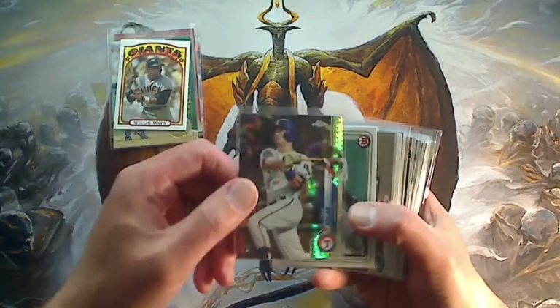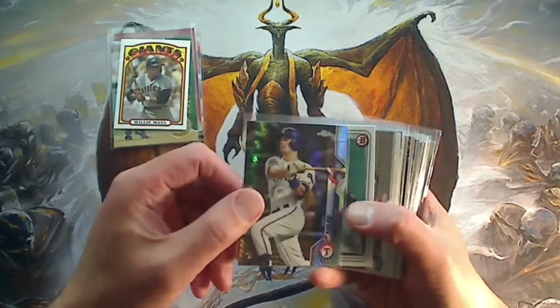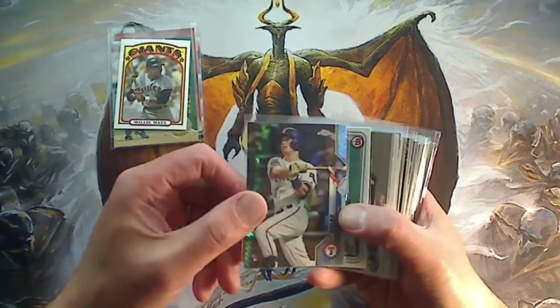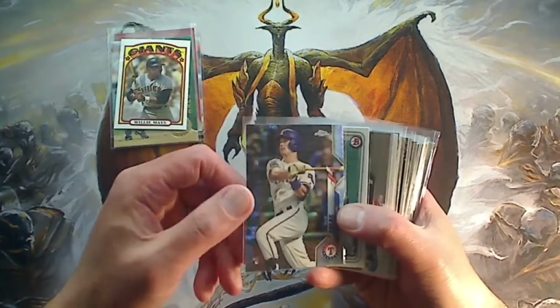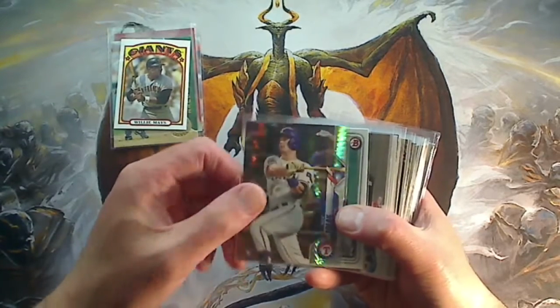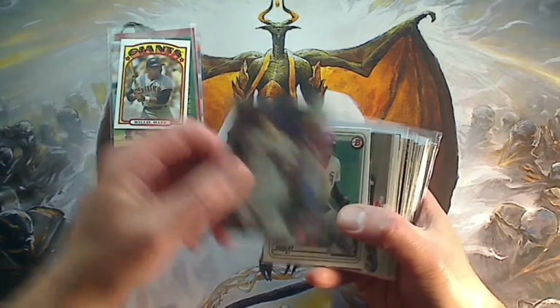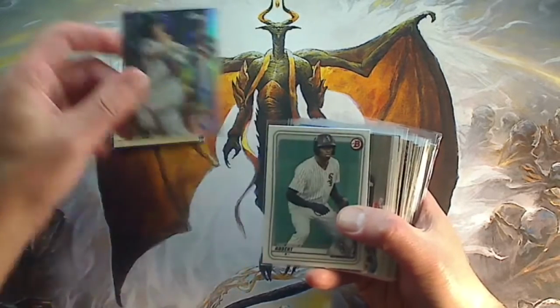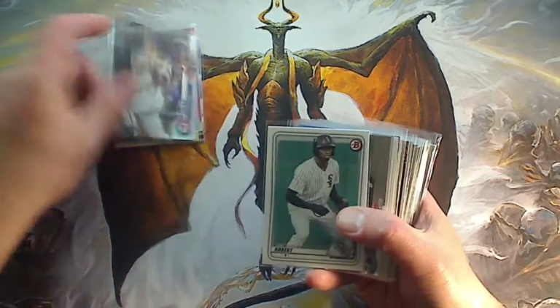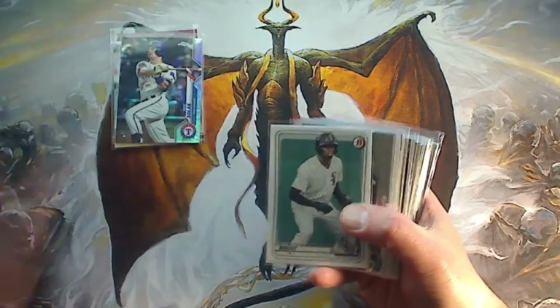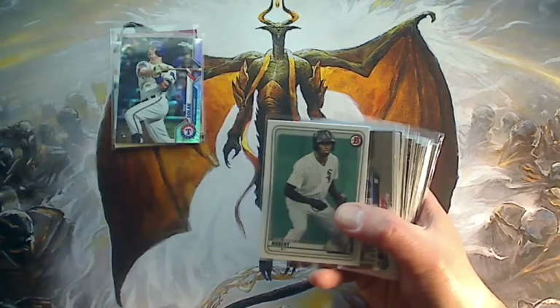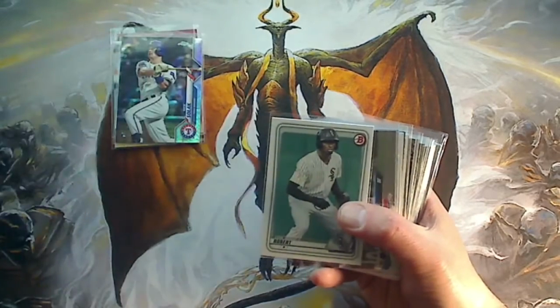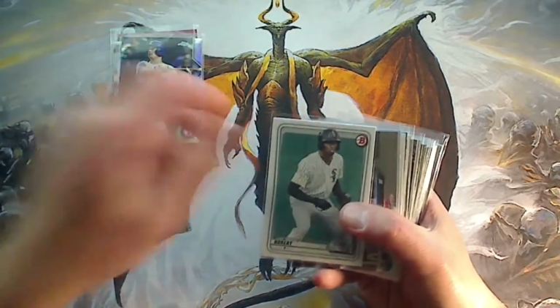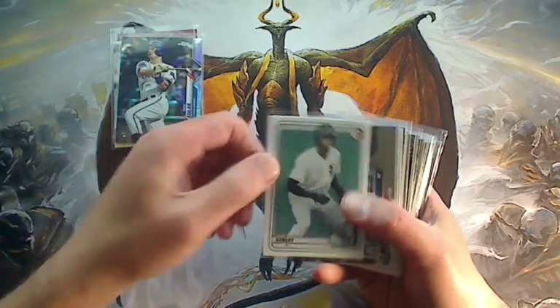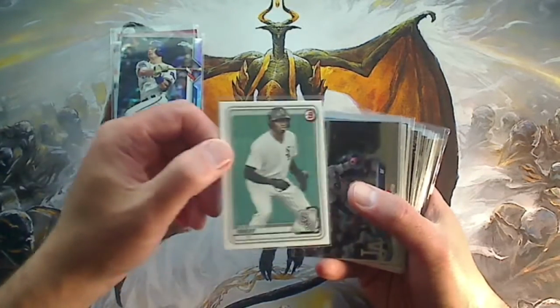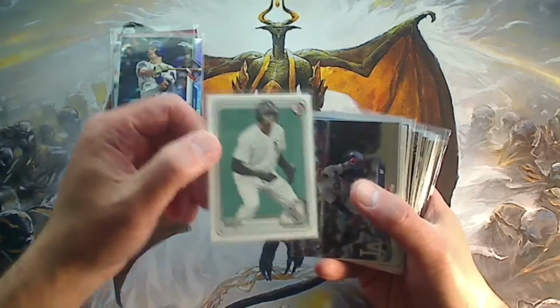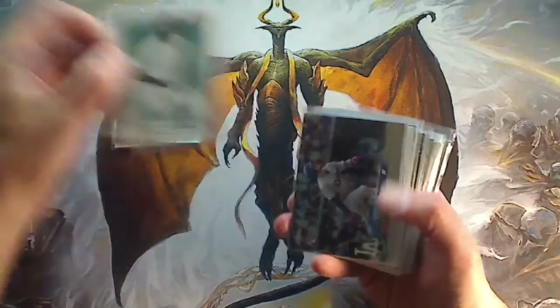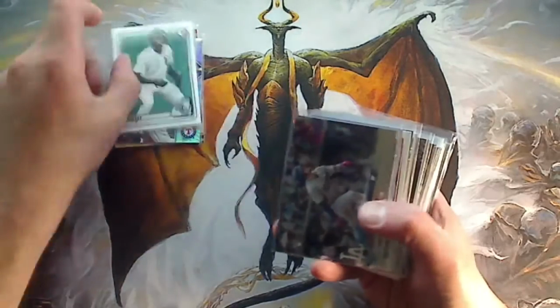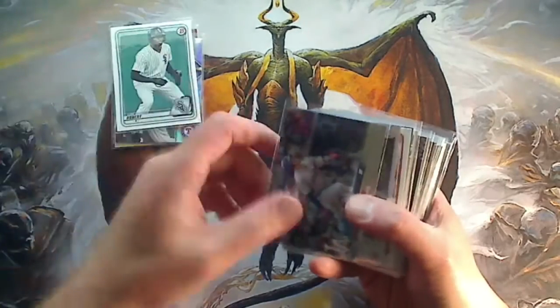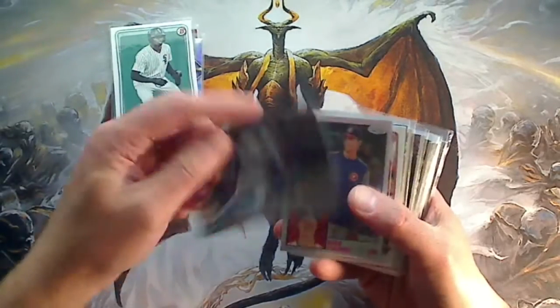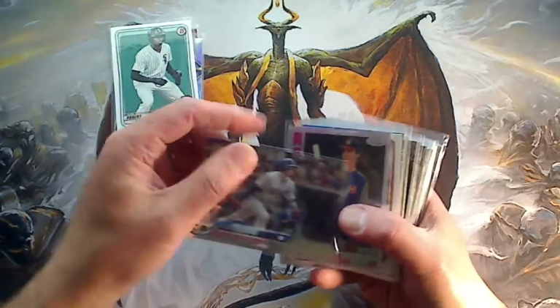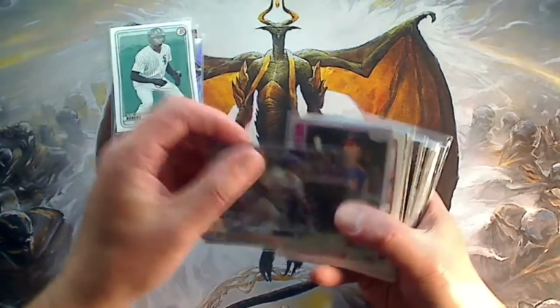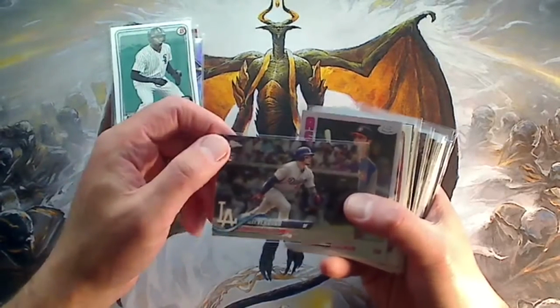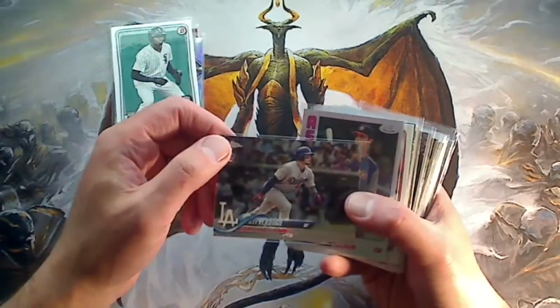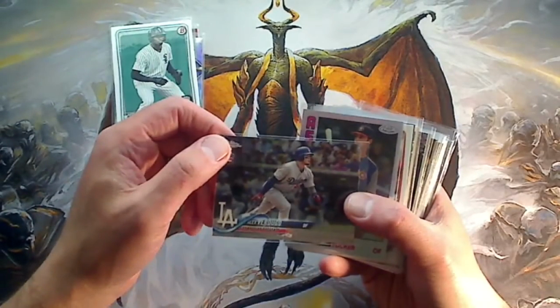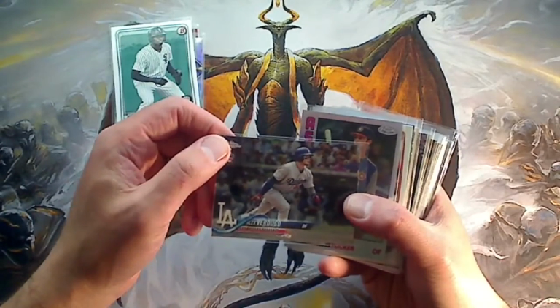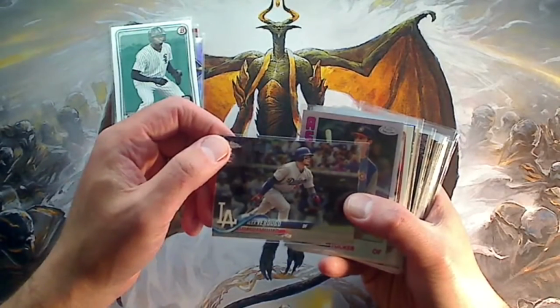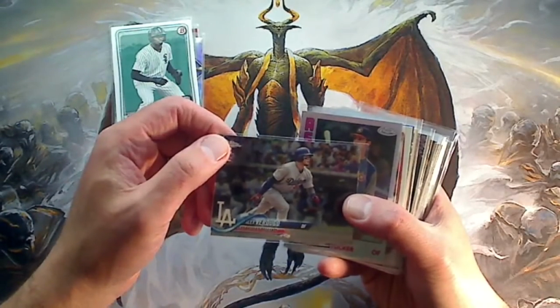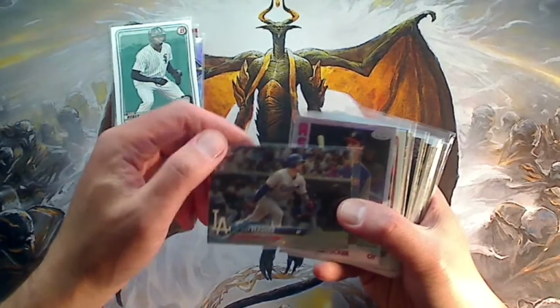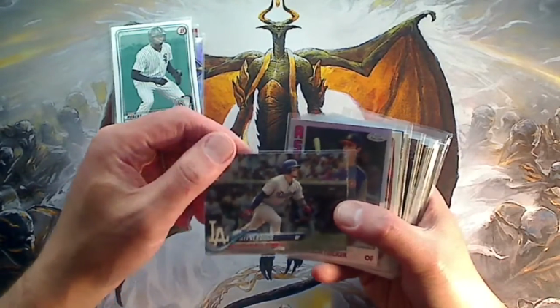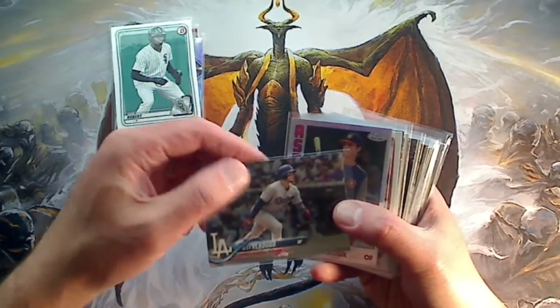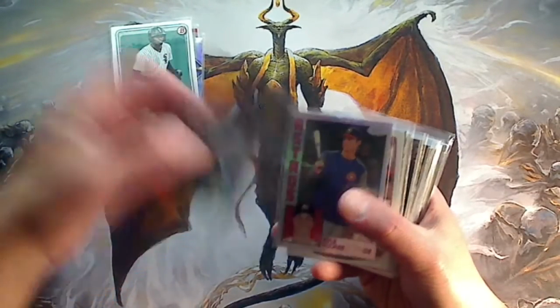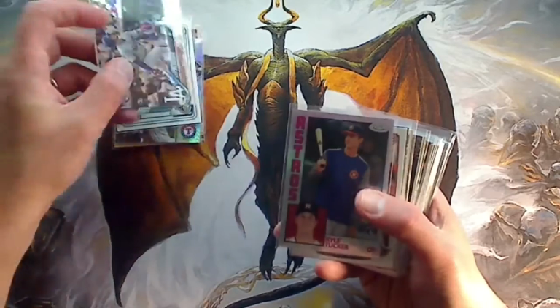Nick Solak, Prism 2019 rookie card. Luis Robert, prospect card. Alex Verdugo, Chrome rookie card, 50 cents. Can't go wrong with that.